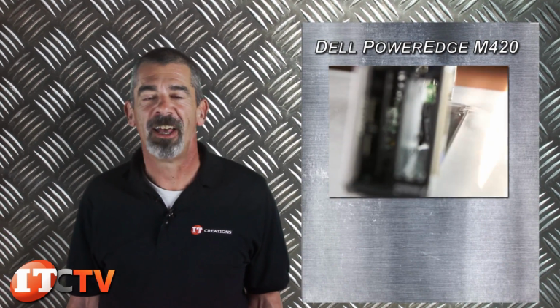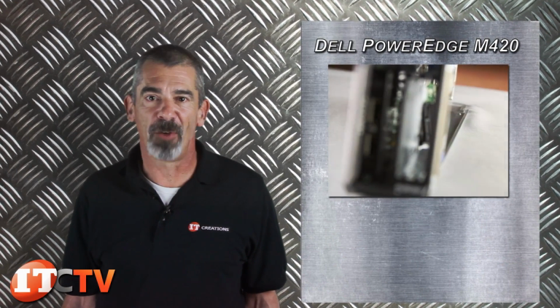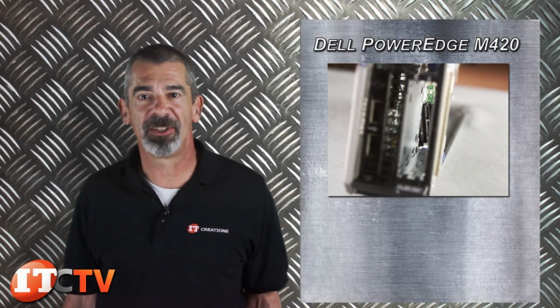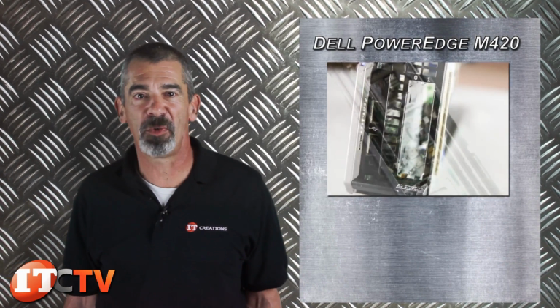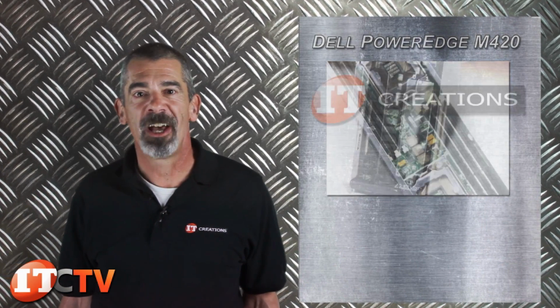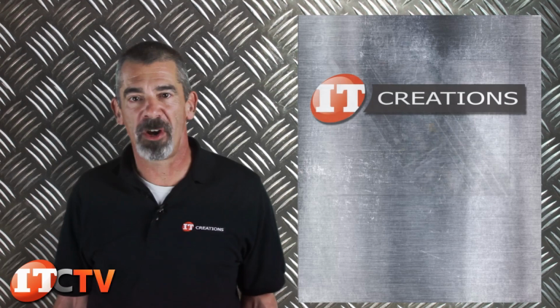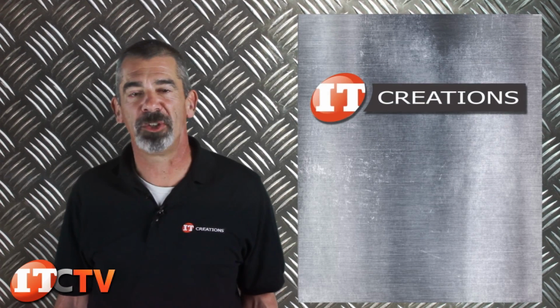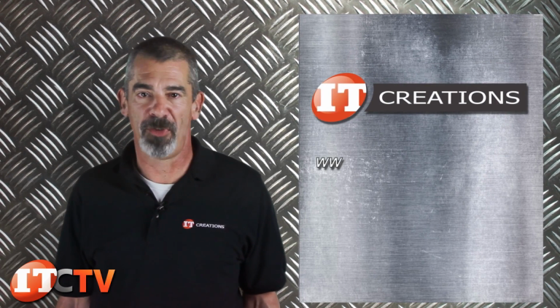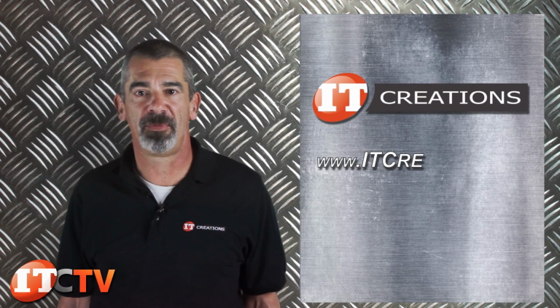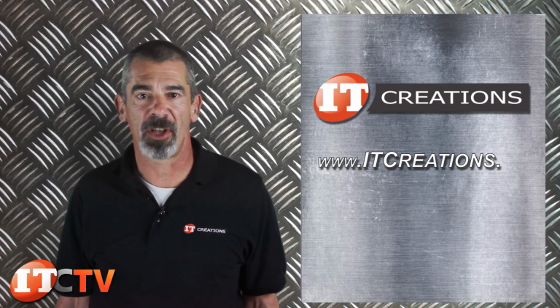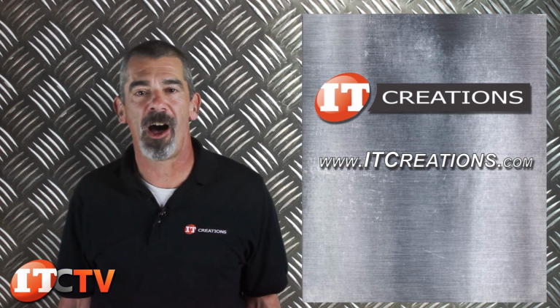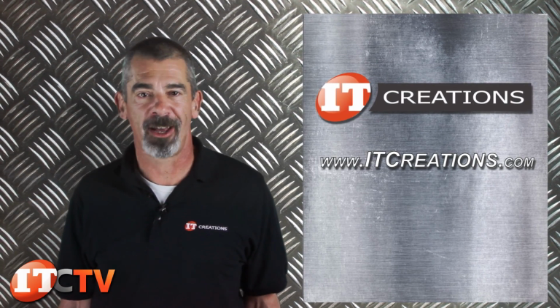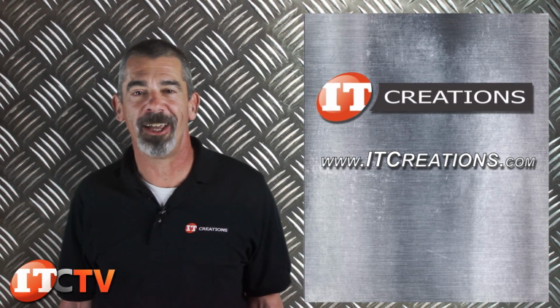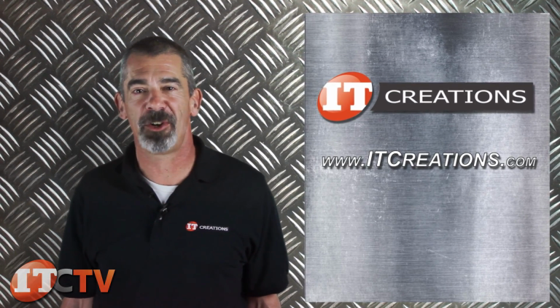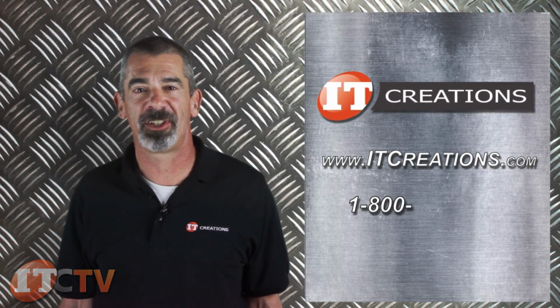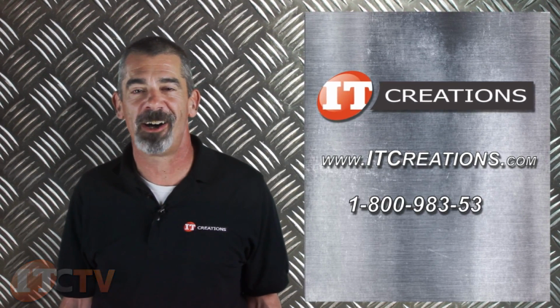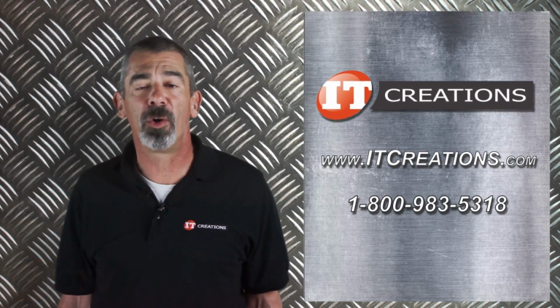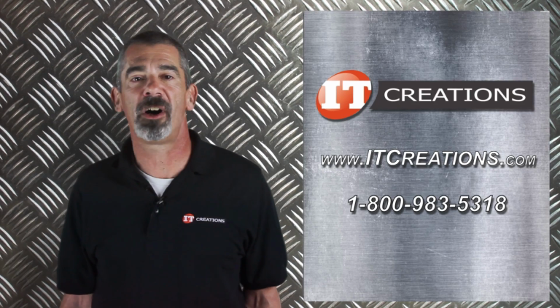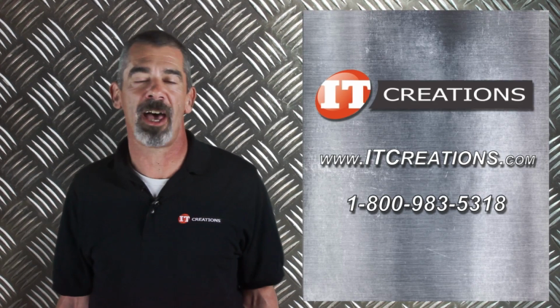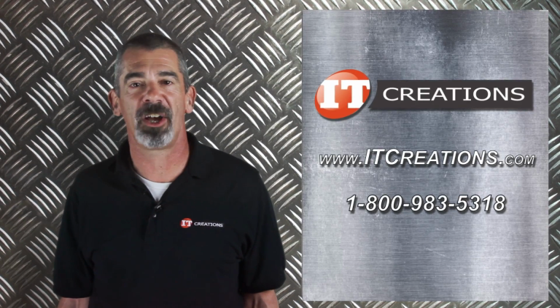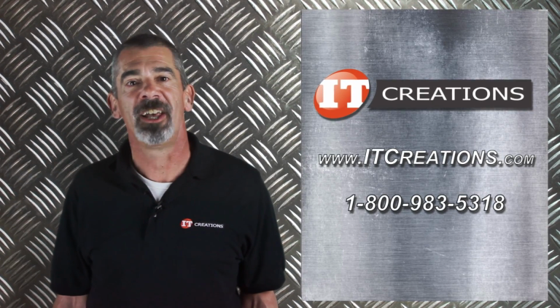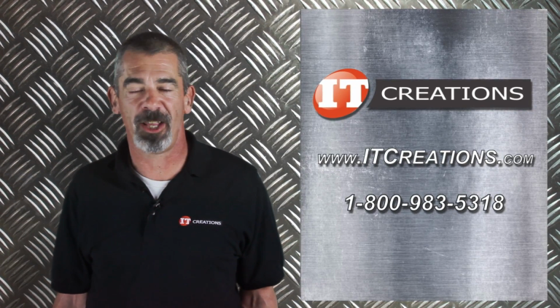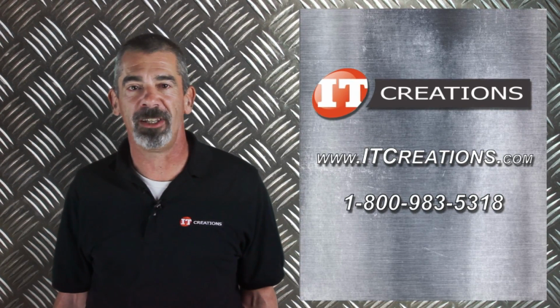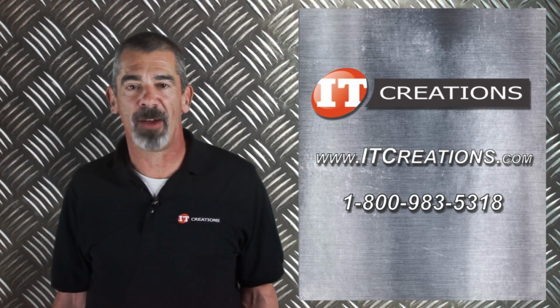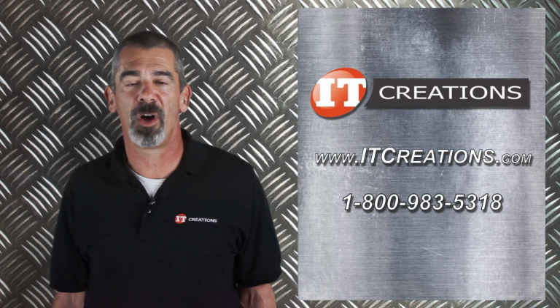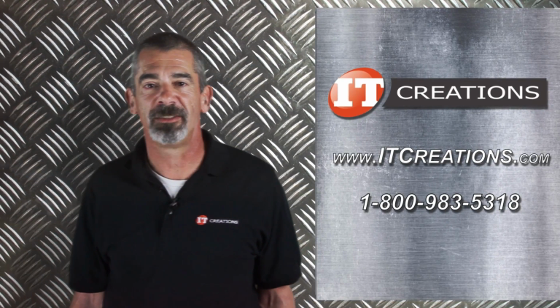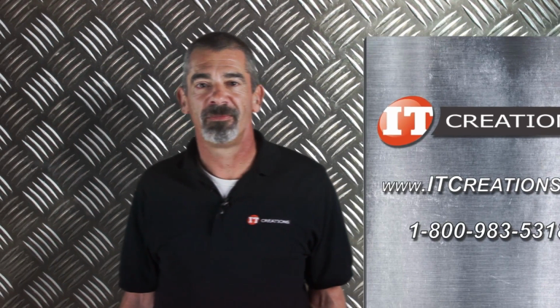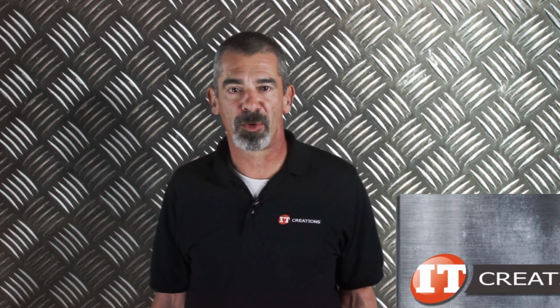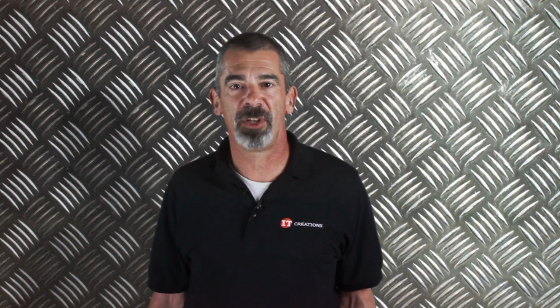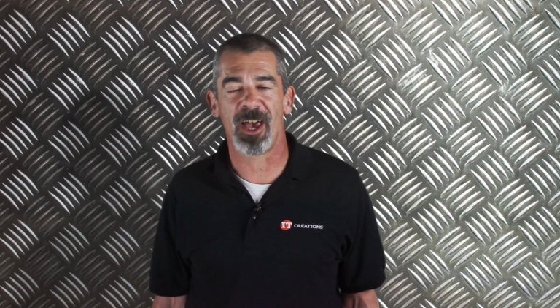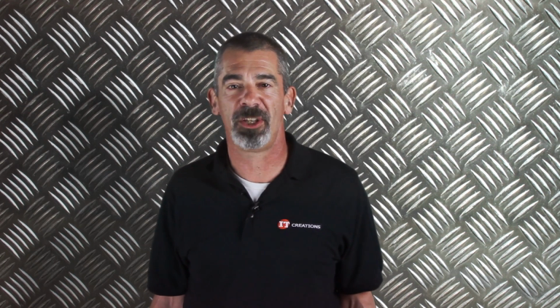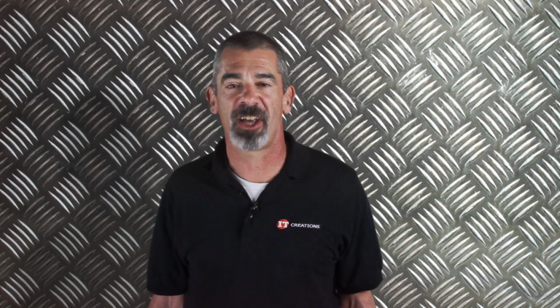That's all for Dell's M420. For more information, feel free to visit us online at ITCreations.com, or give us a call at 1-800-983-5318. I'm Chris Rodinas, and we'll see you next time.